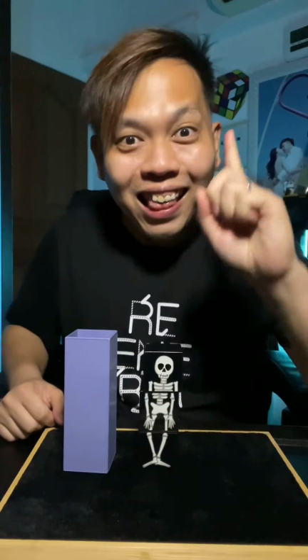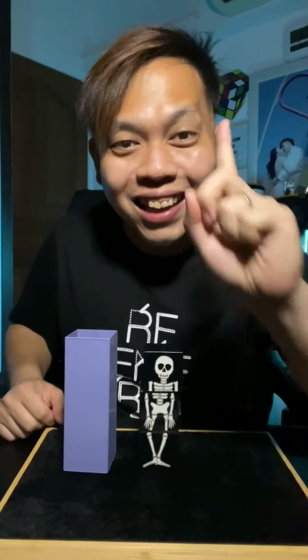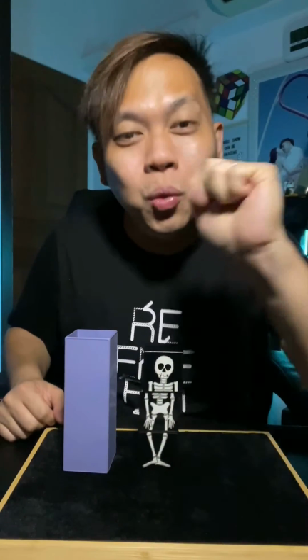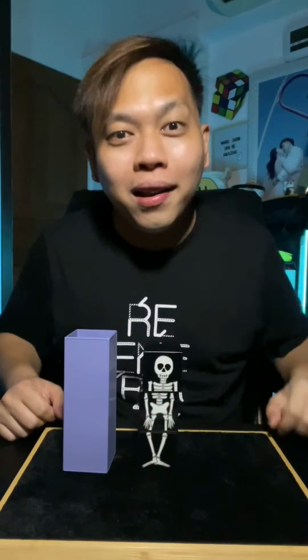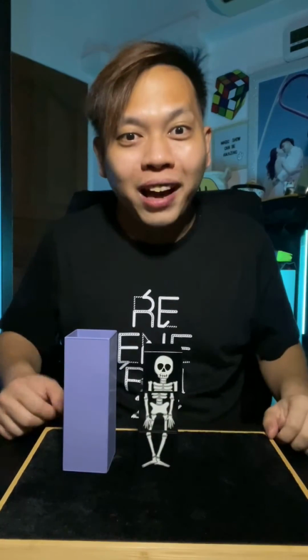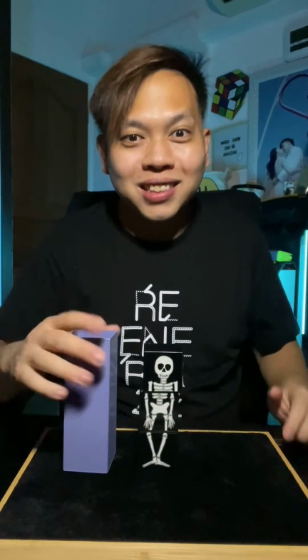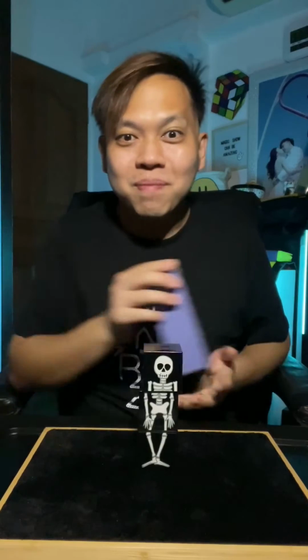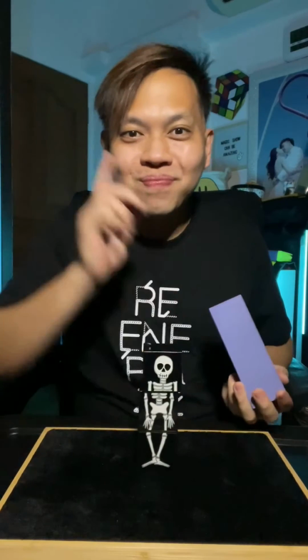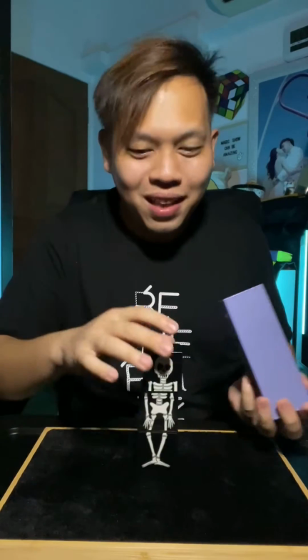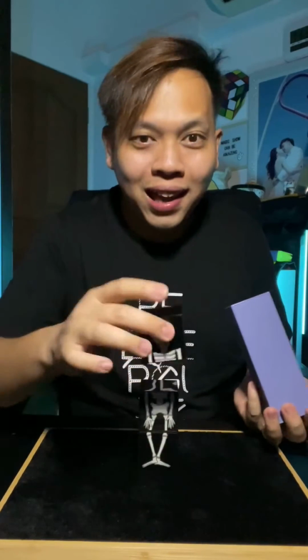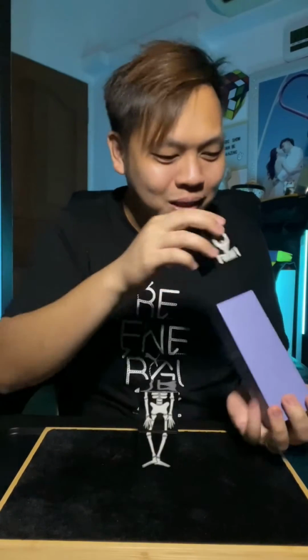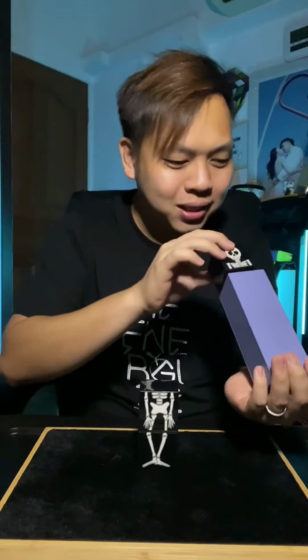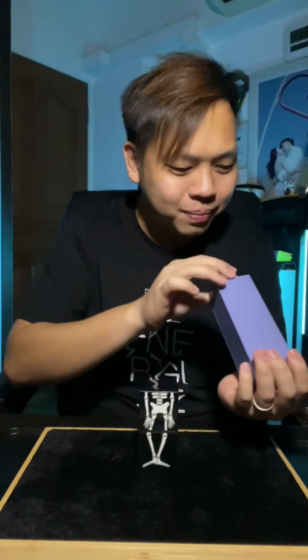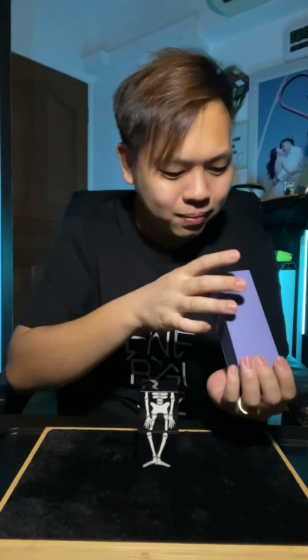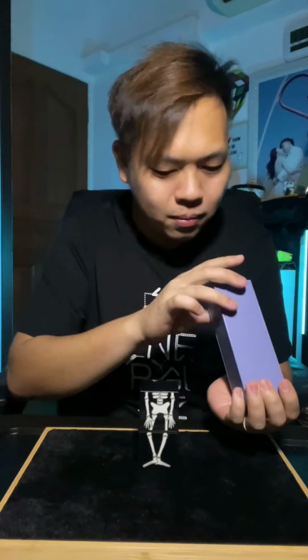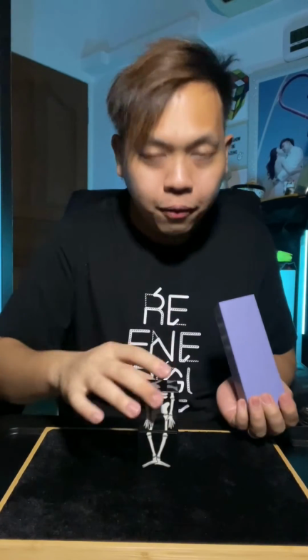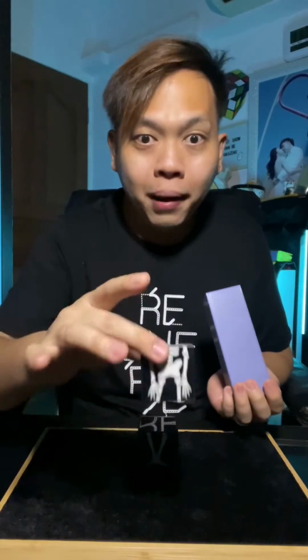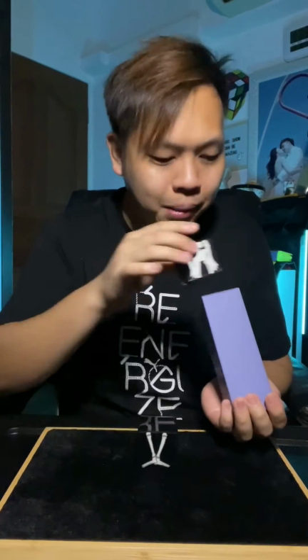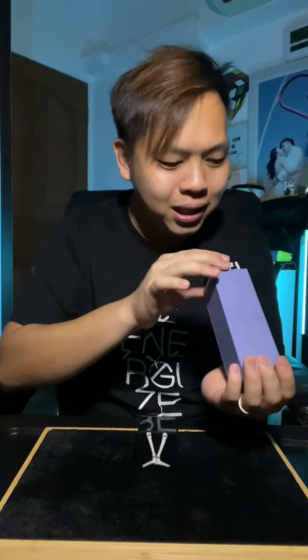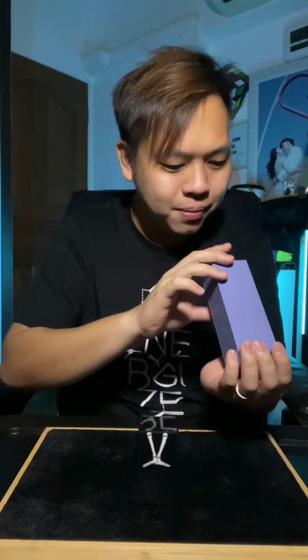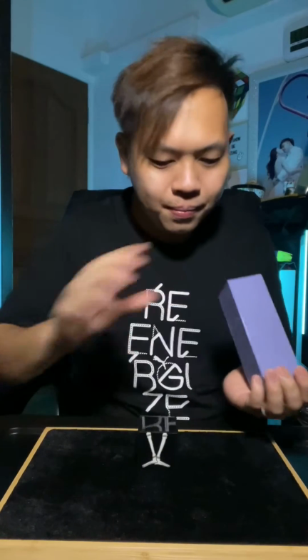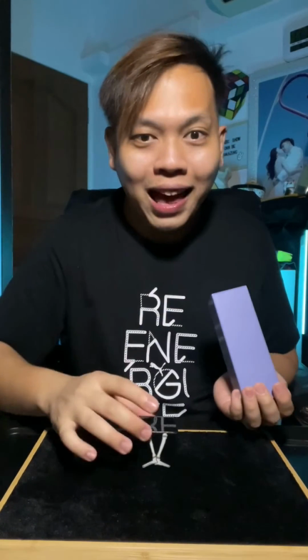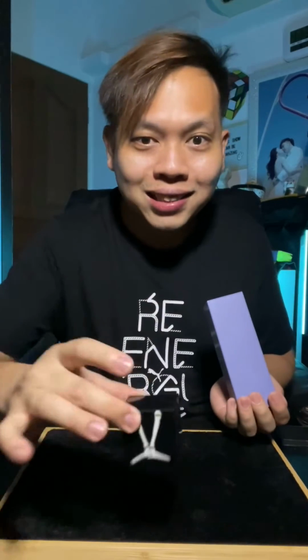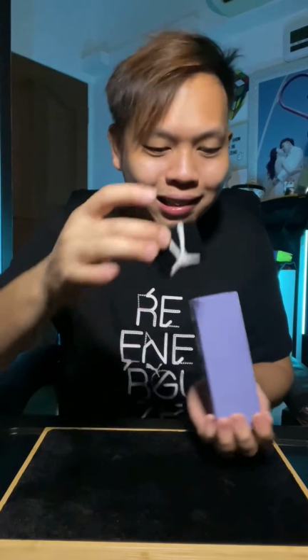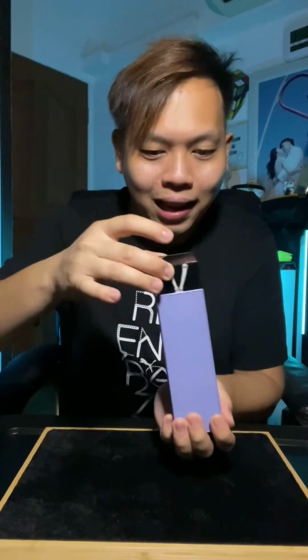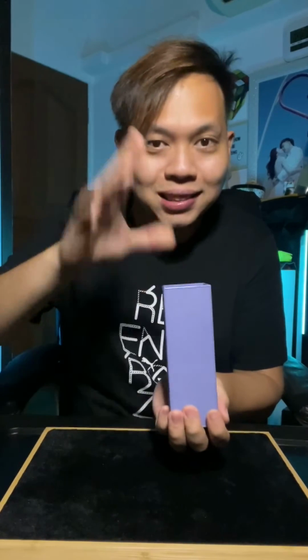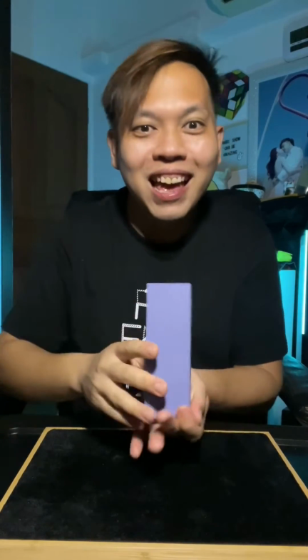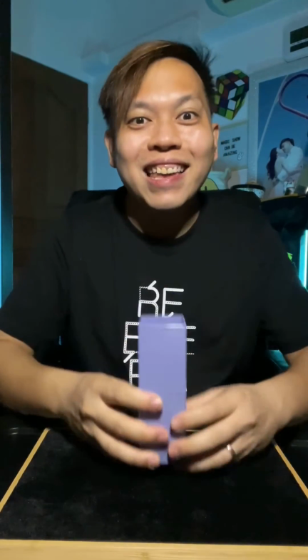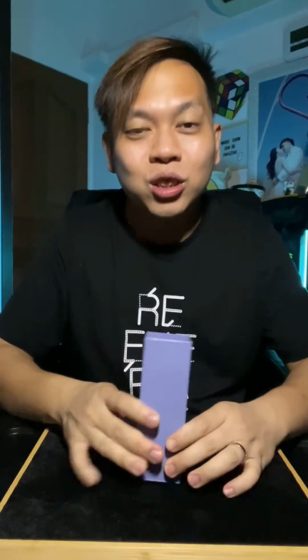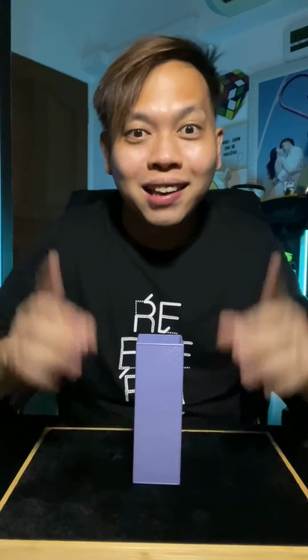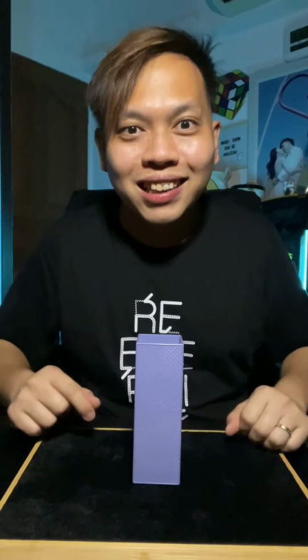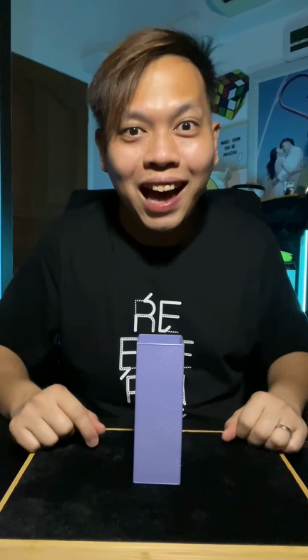Let's do one final time. Head goes in first, followed by the body. And lastly, the legs. Now check this out.